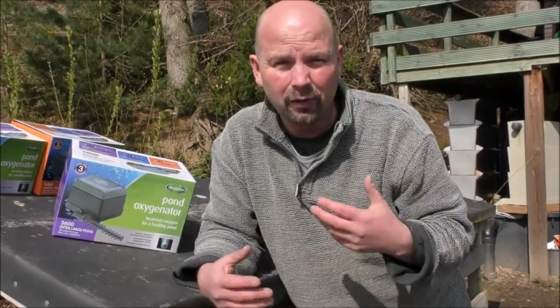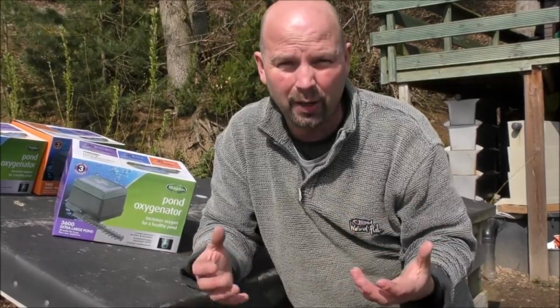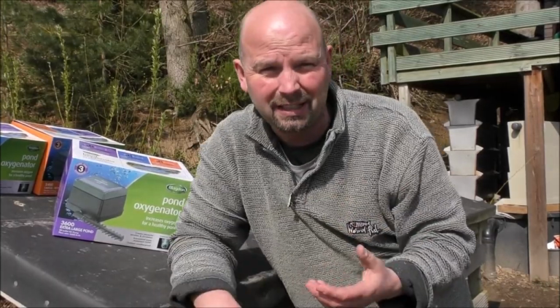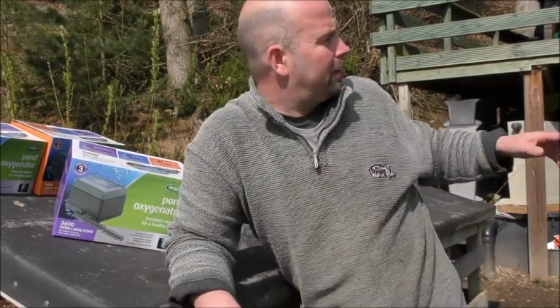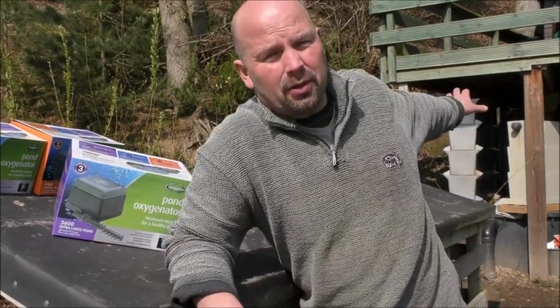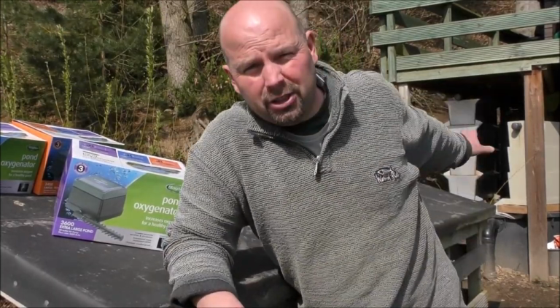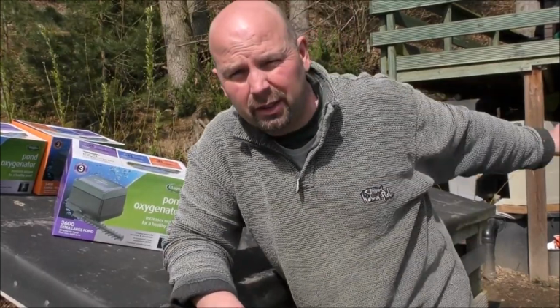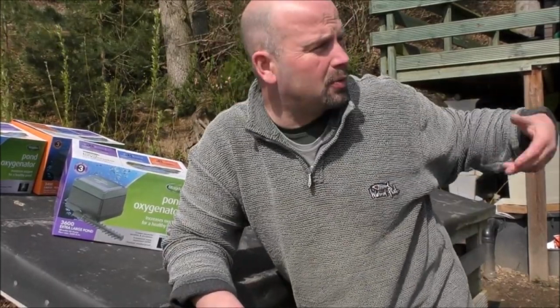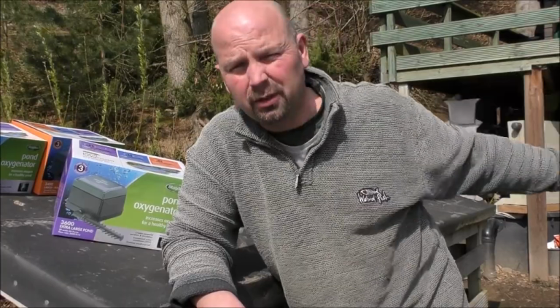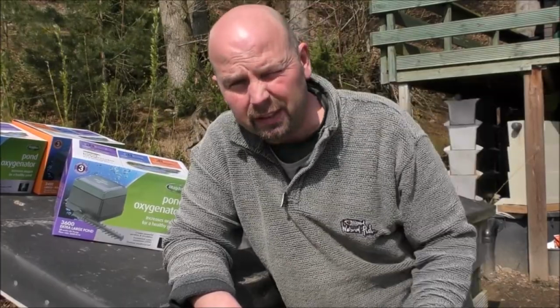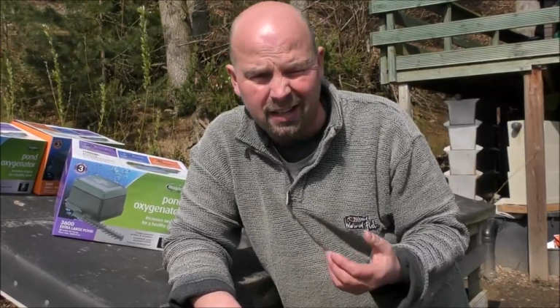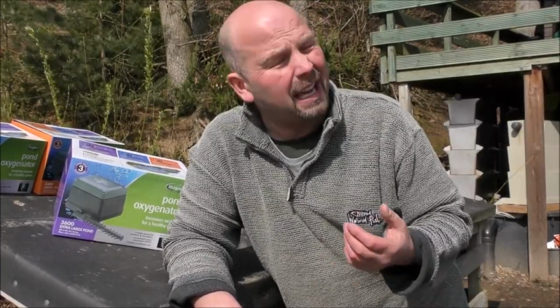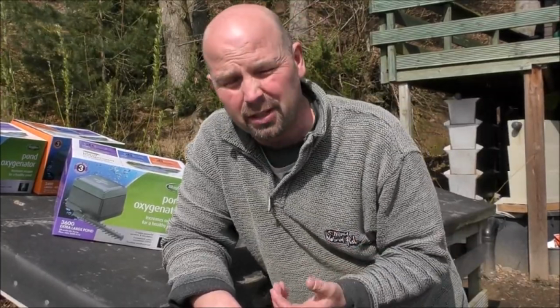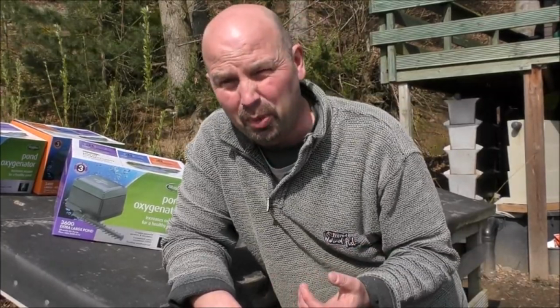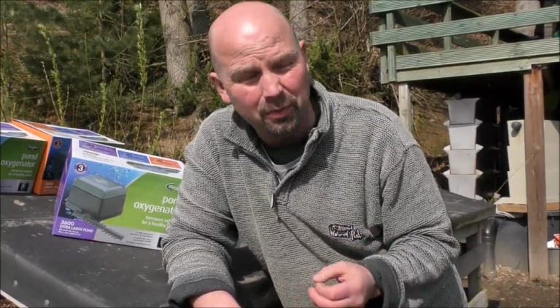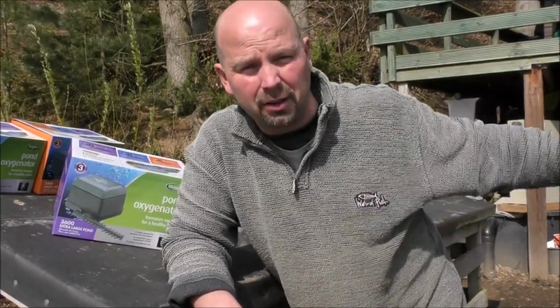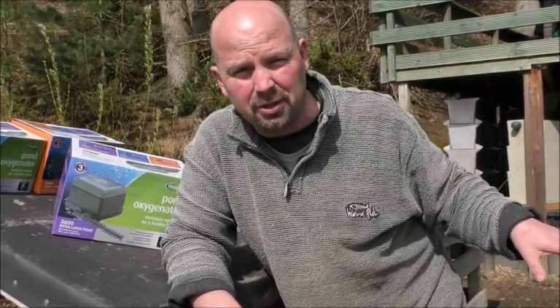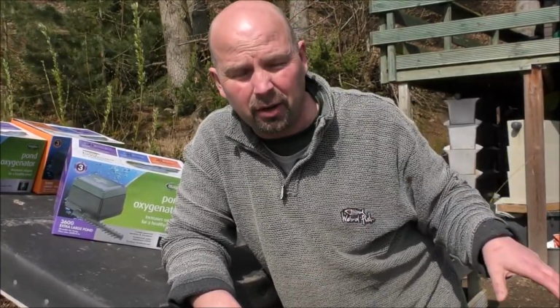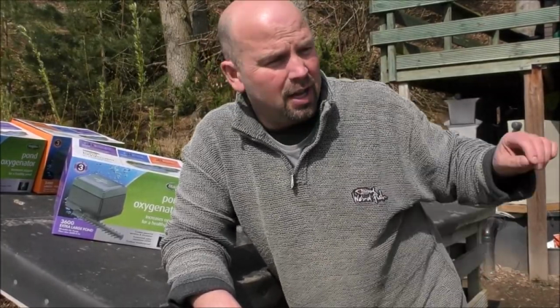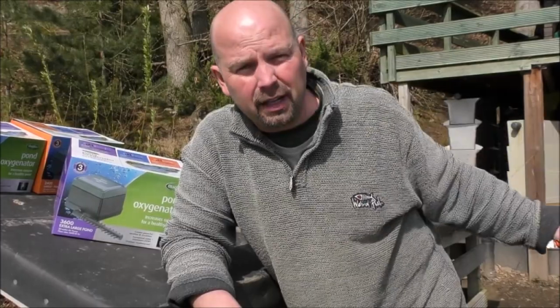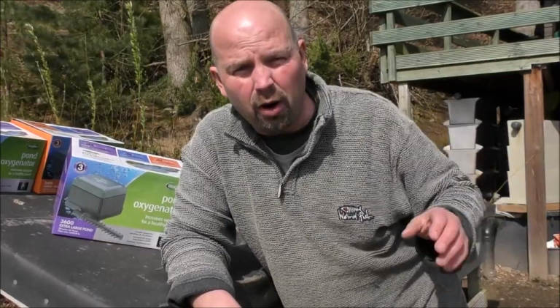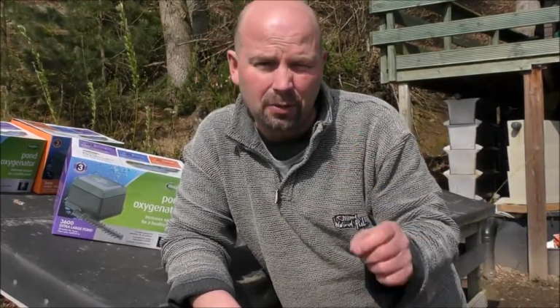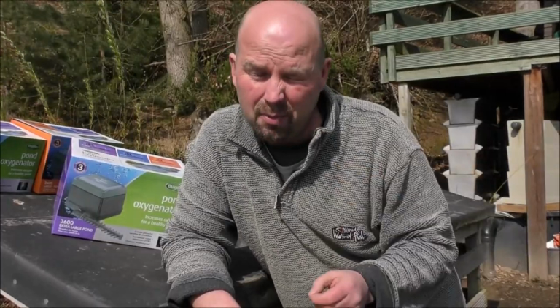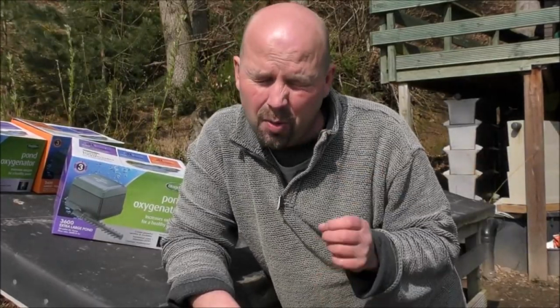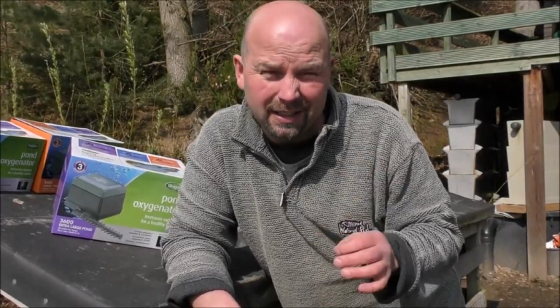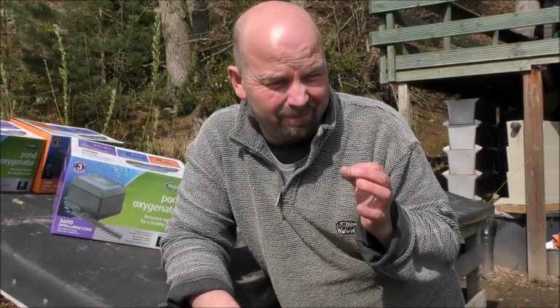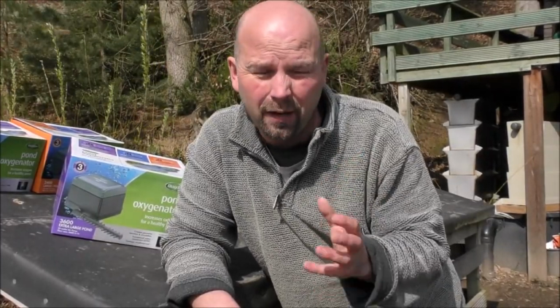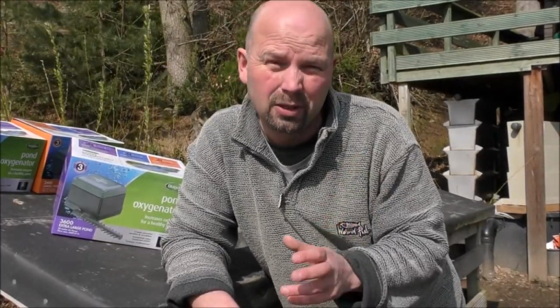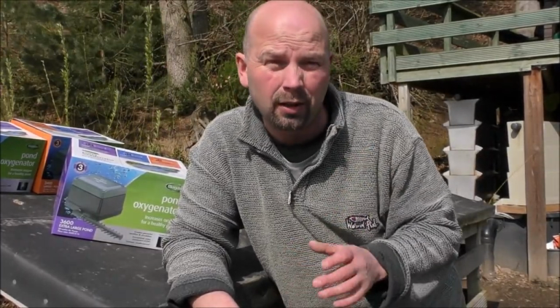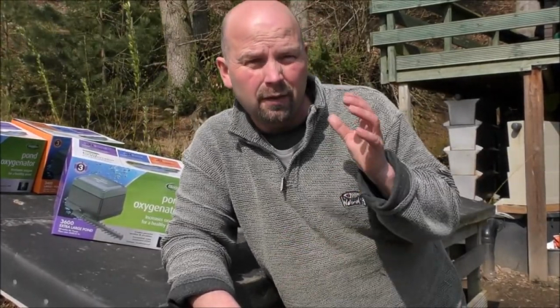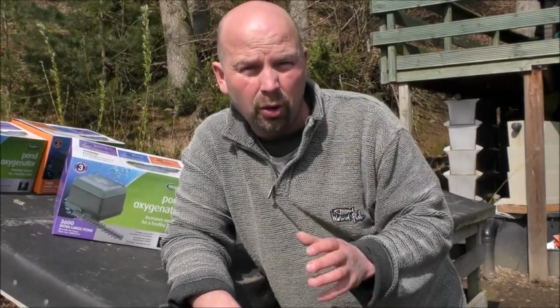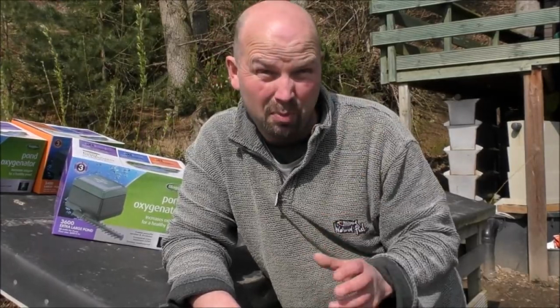Obviously it's quite a windy day. I've also got the shower filter going and there's water flowing through the filter — I cannot notice the air pumps on with all that other noise. If everything else is off you do hear a small hum, but it's not very loud at all for a pond air pump.